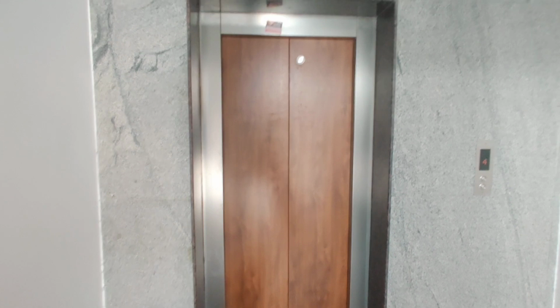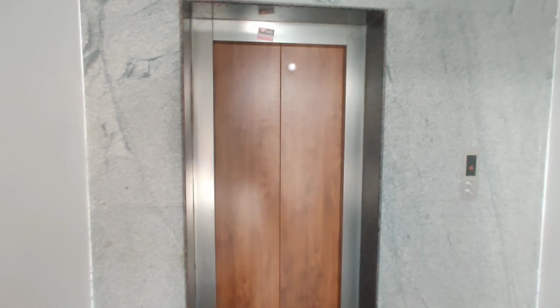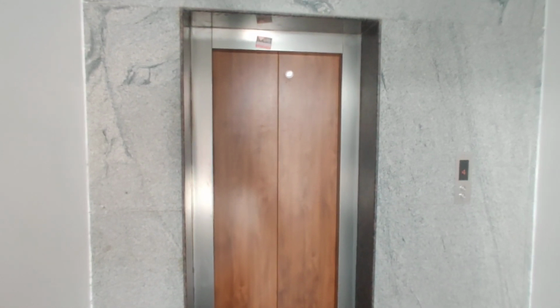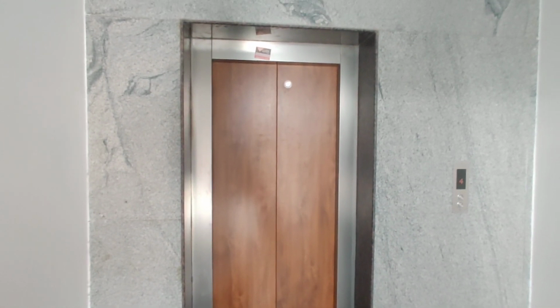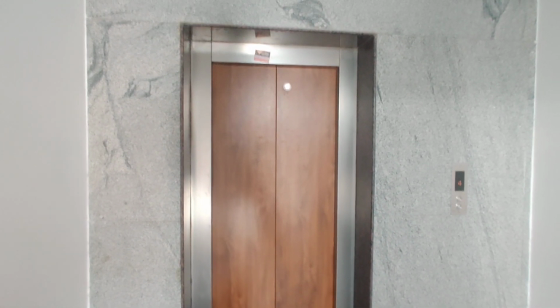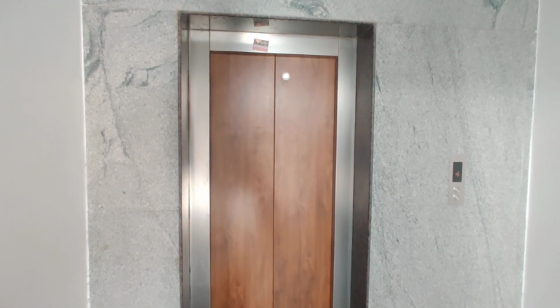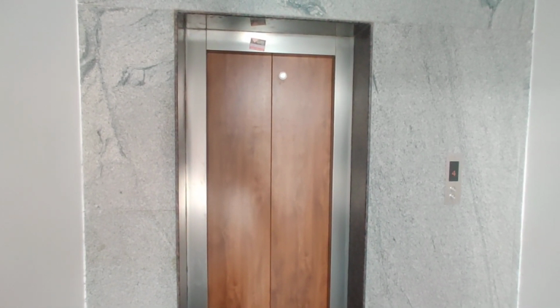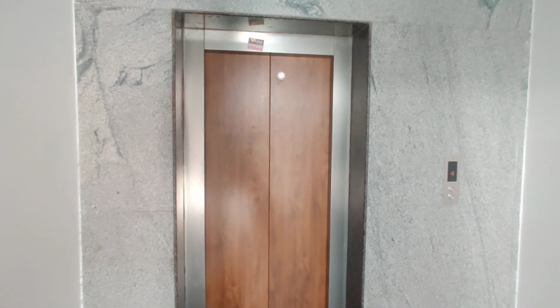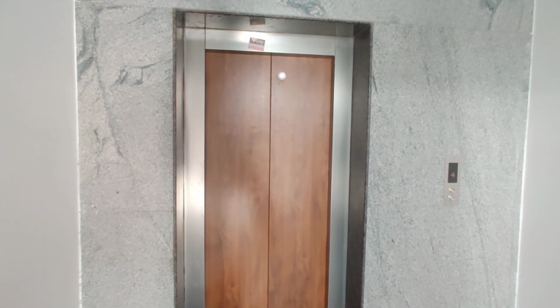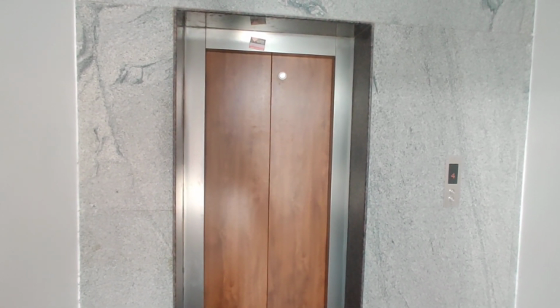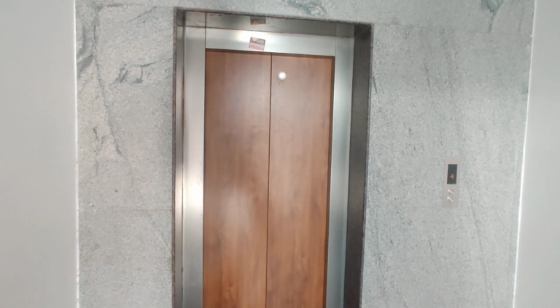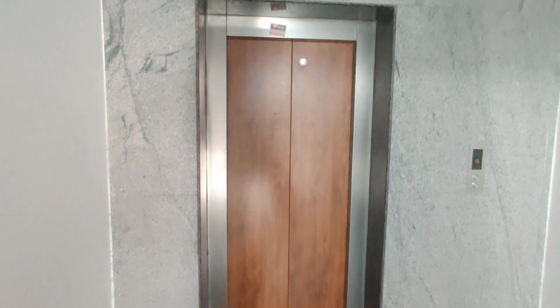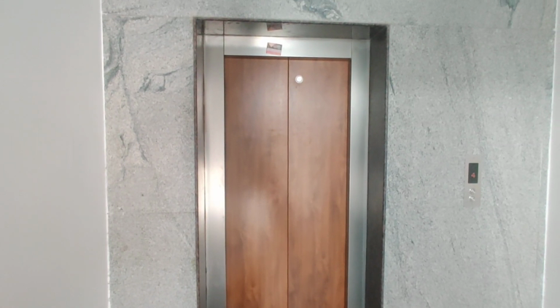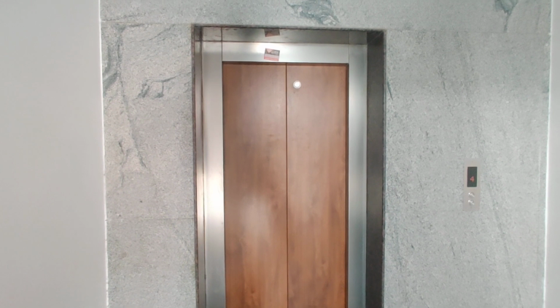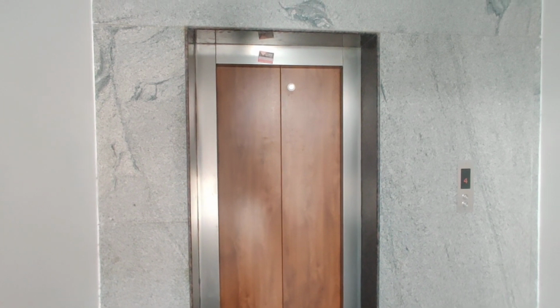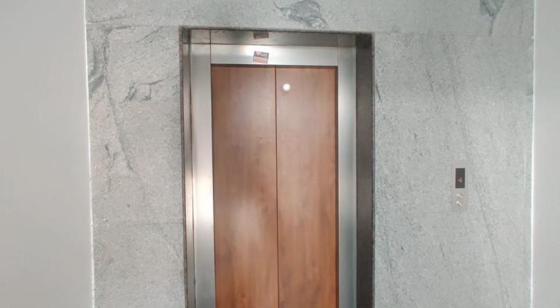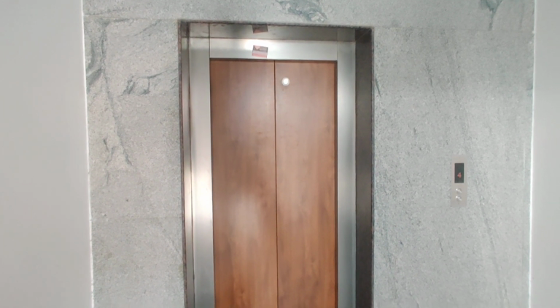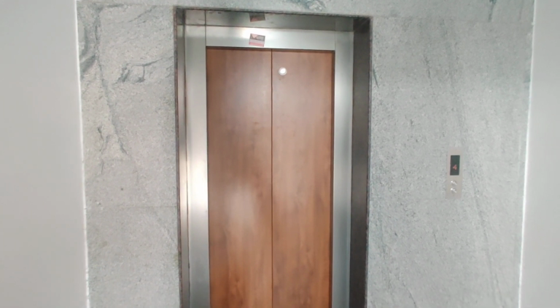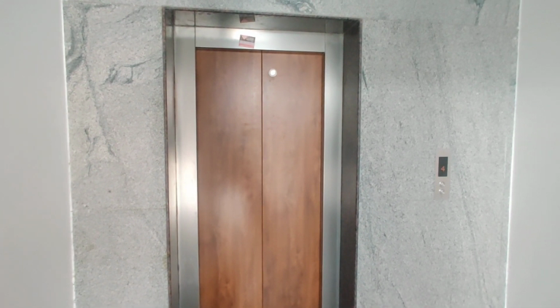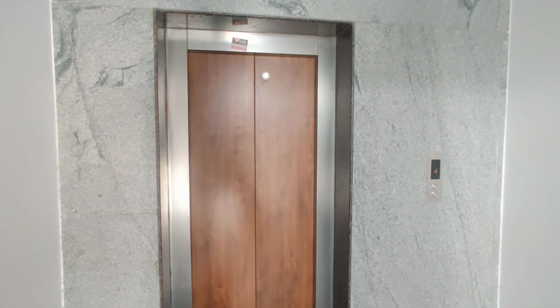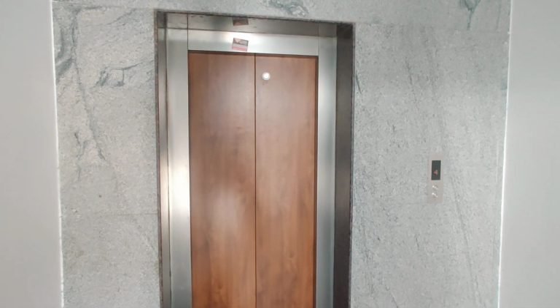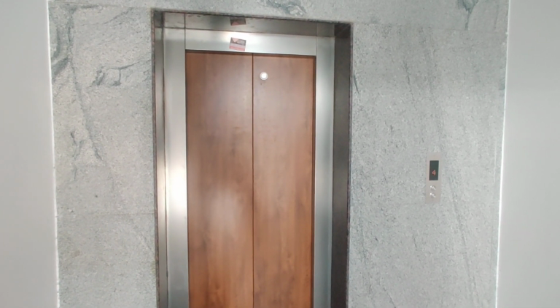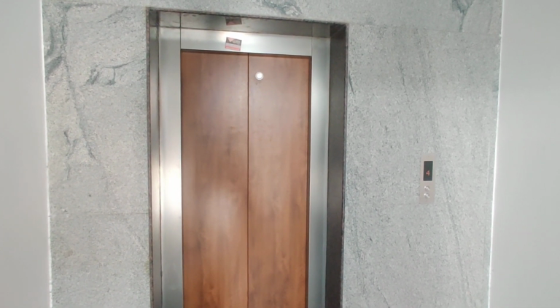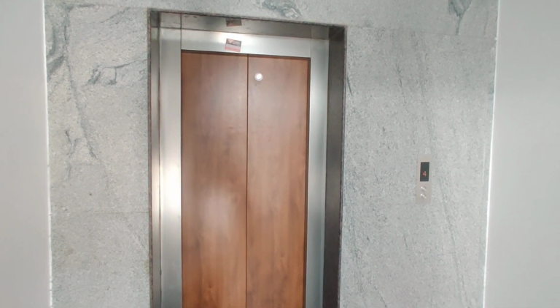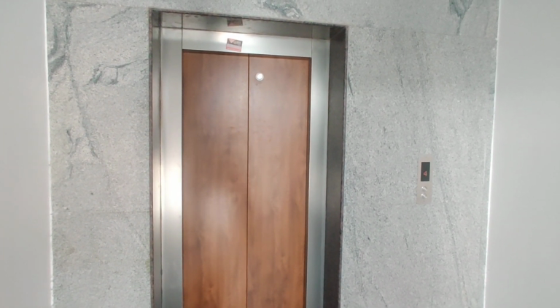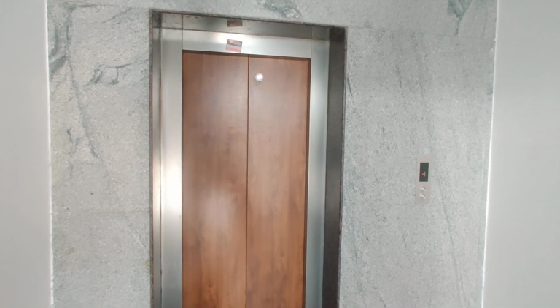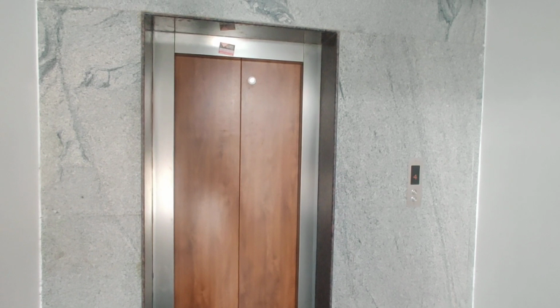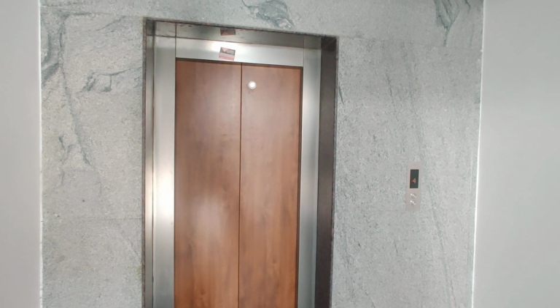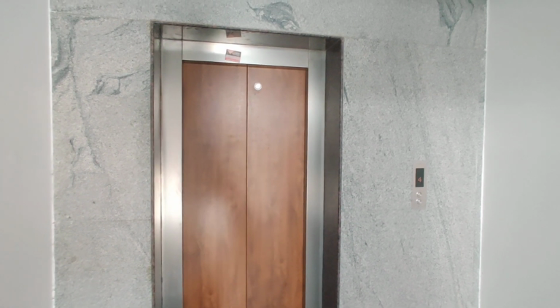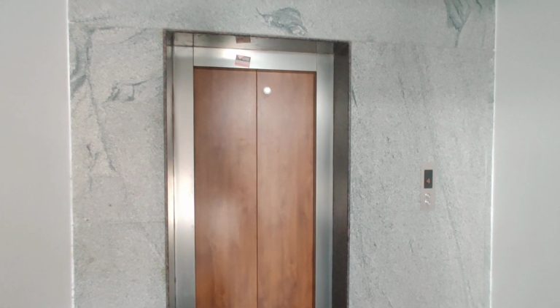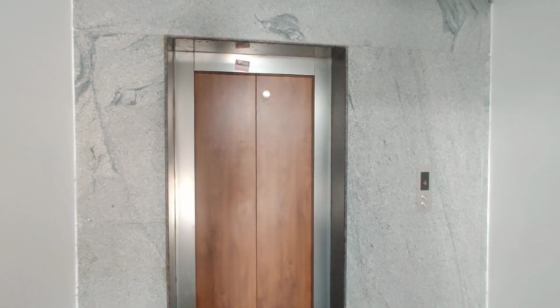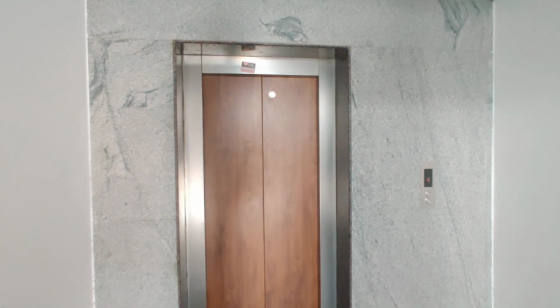Welcome to MG Global Properties. Today we are in Shriram Nagar Colony, Hyderabad. It is in GD Metla. Here we have a 3BHK model flat that I am going to show you.